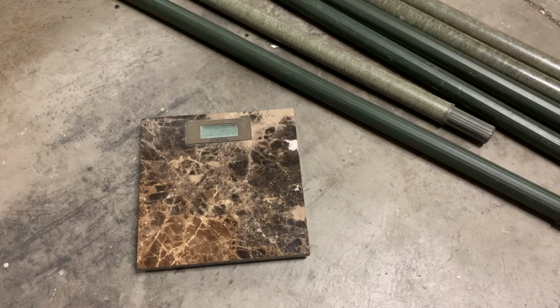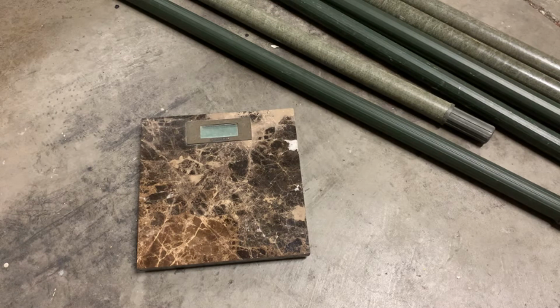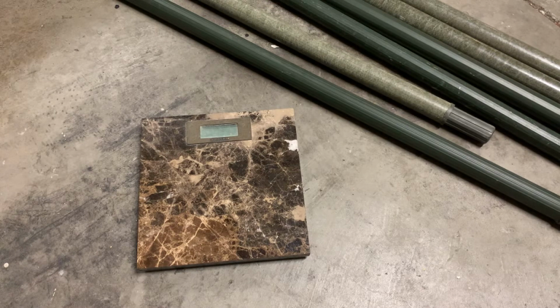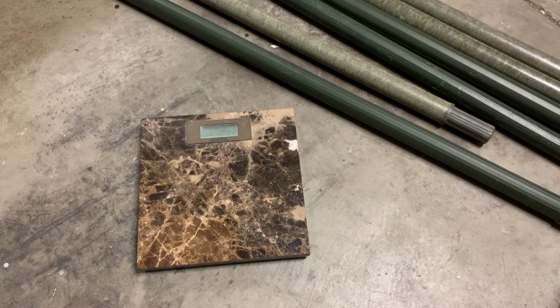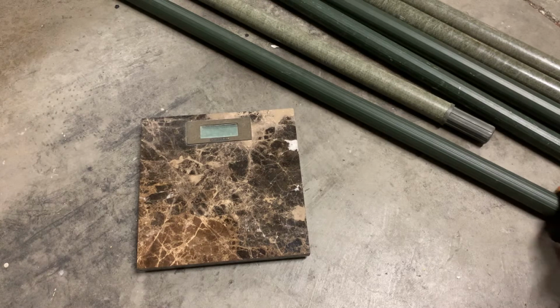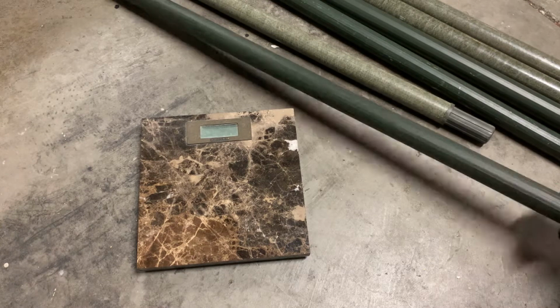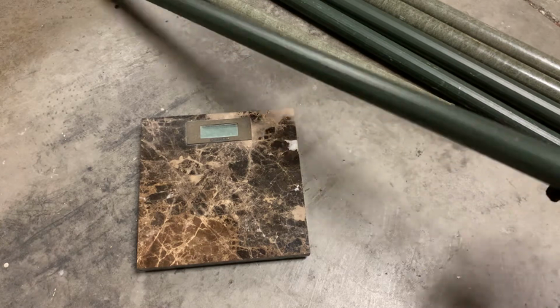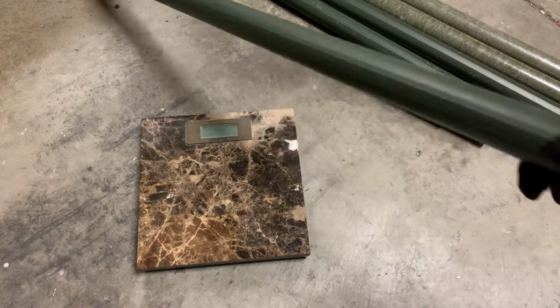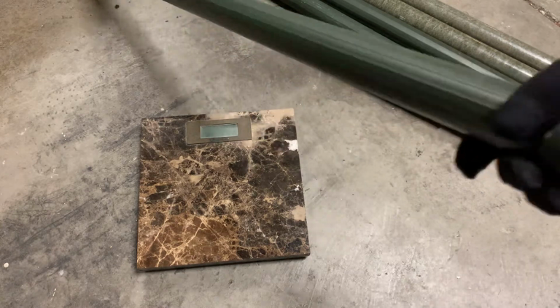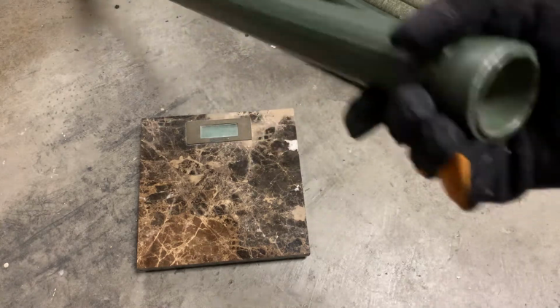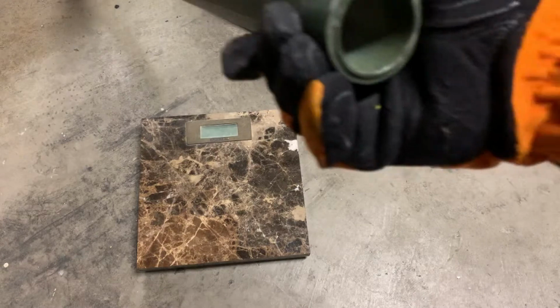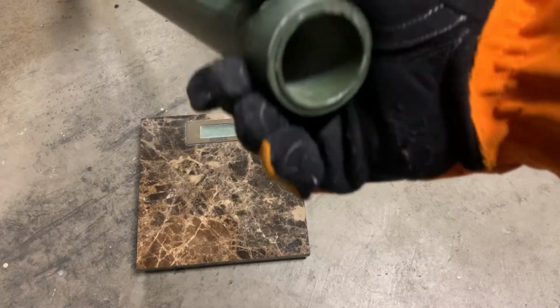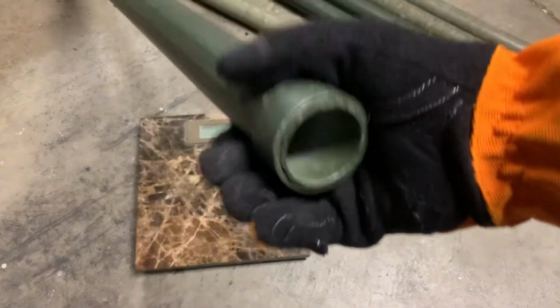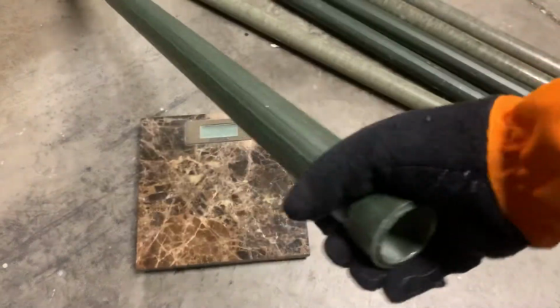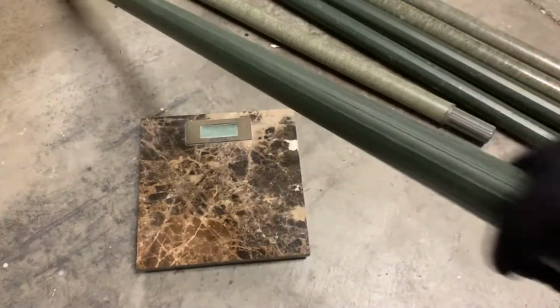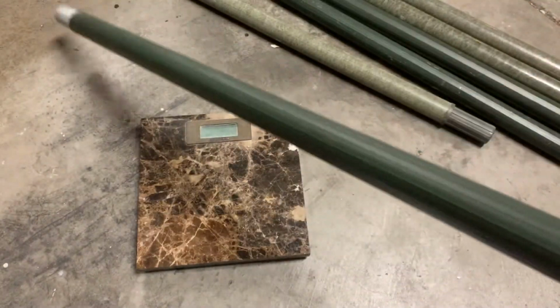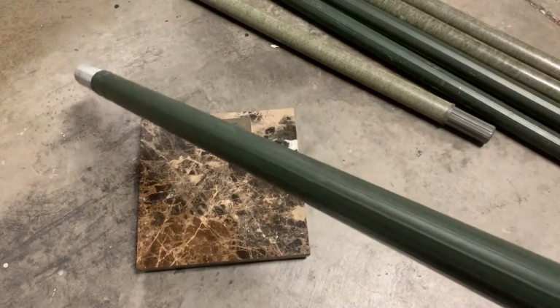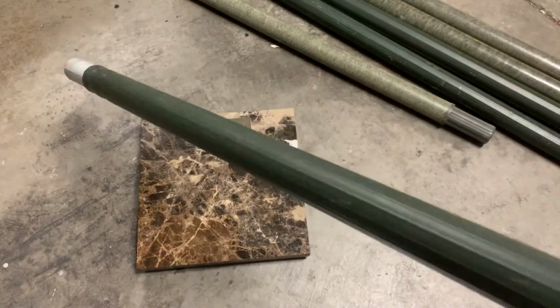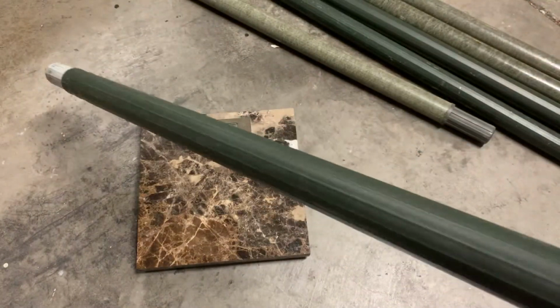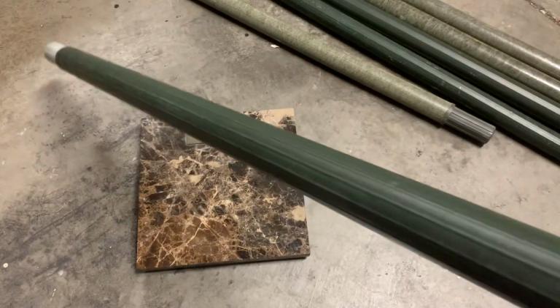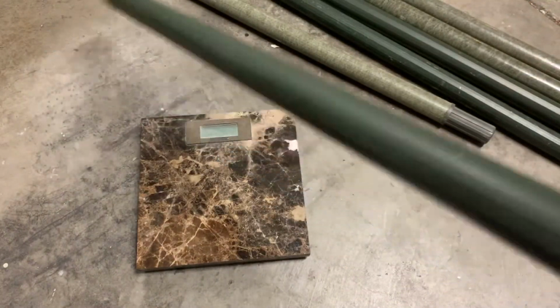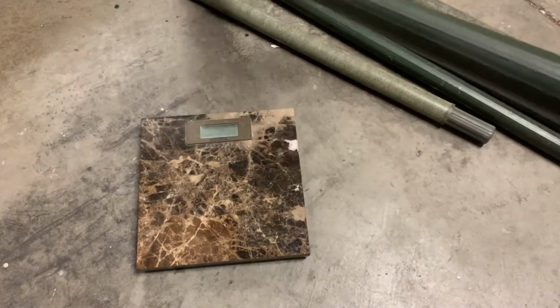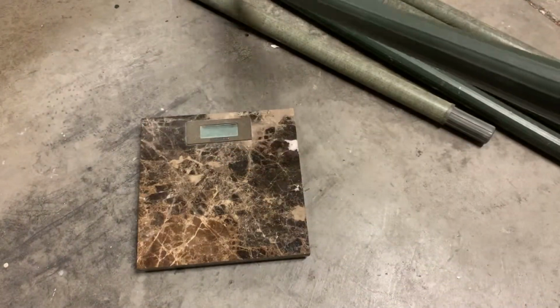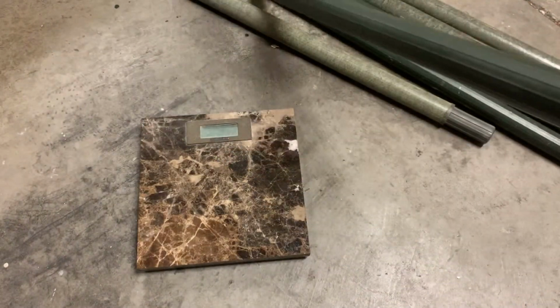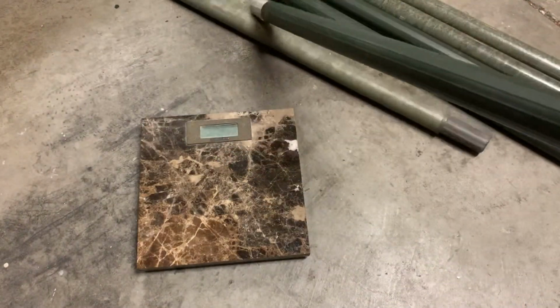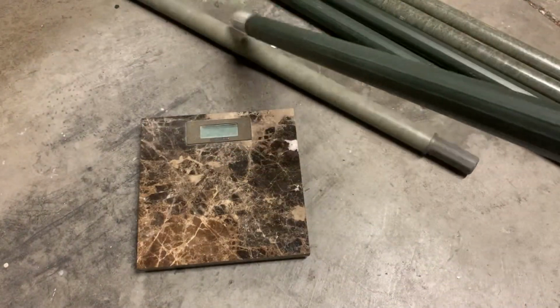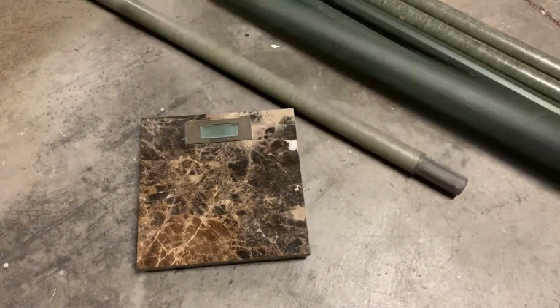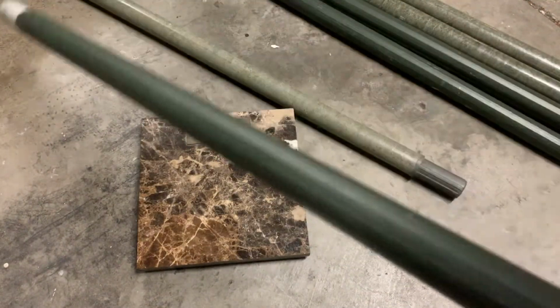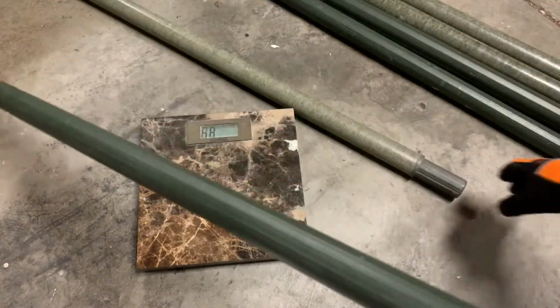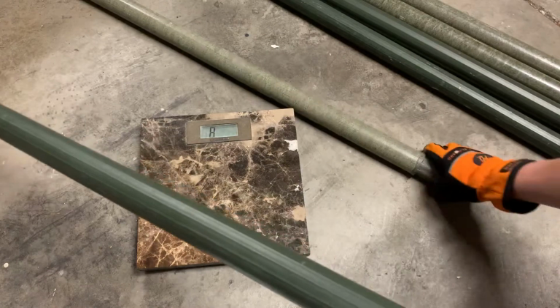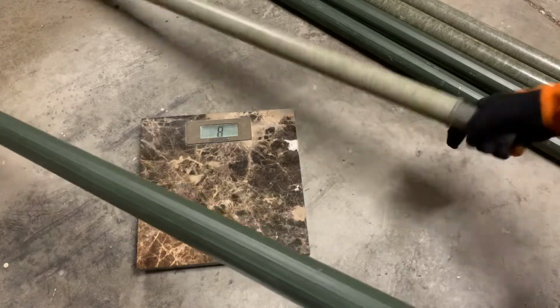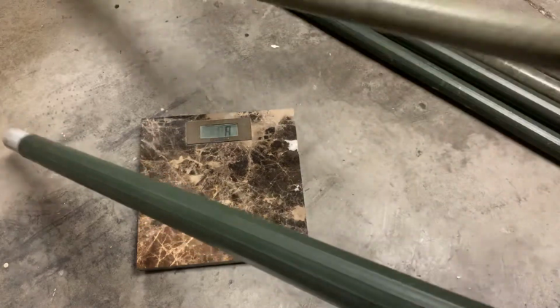This is the aluminum. It's four feet long and it can stack together to 30 feet. And this one is fiberglass.